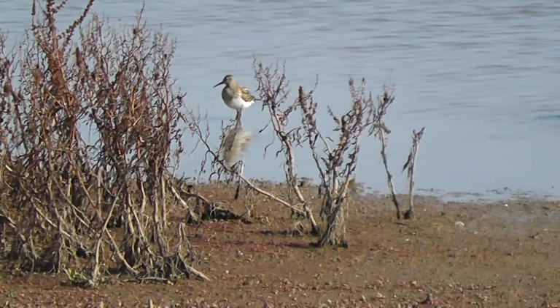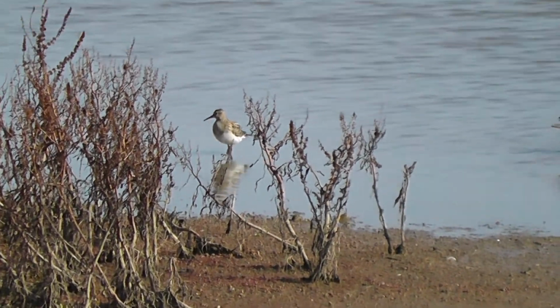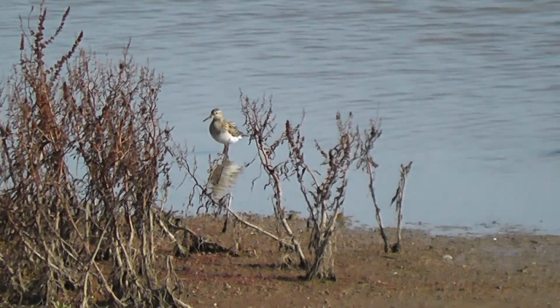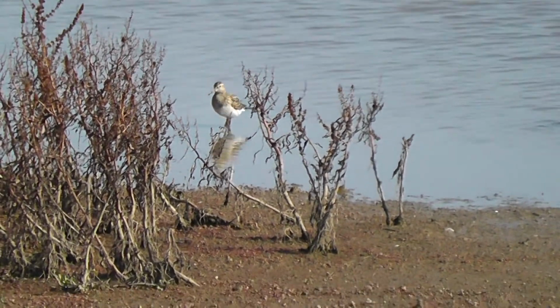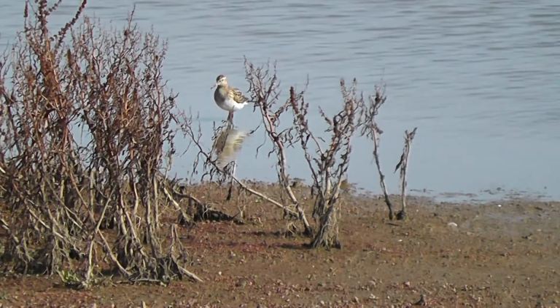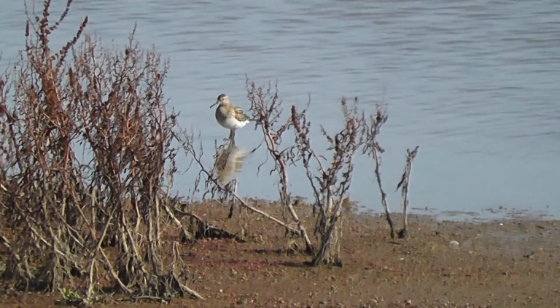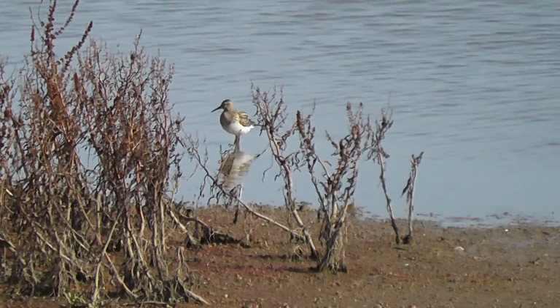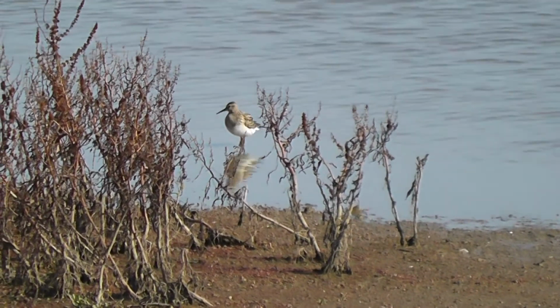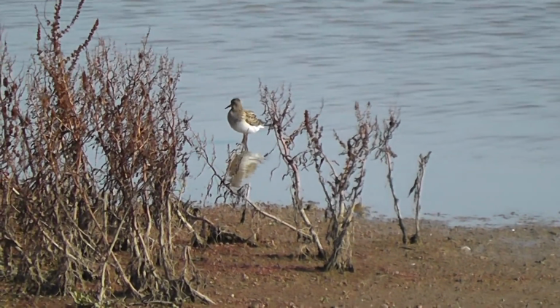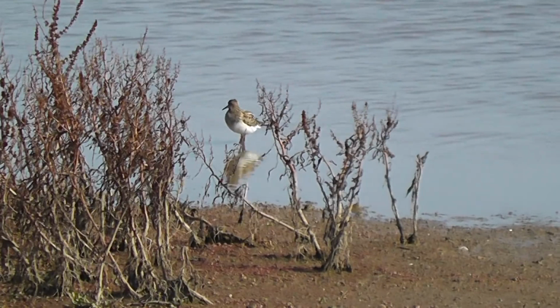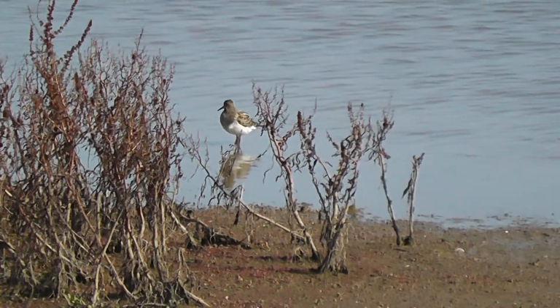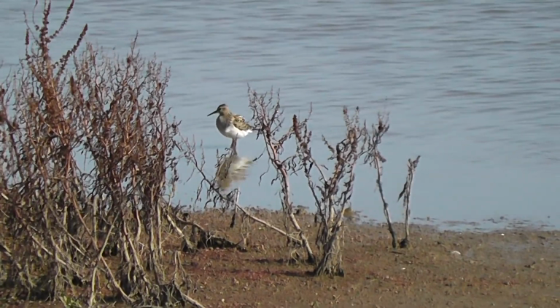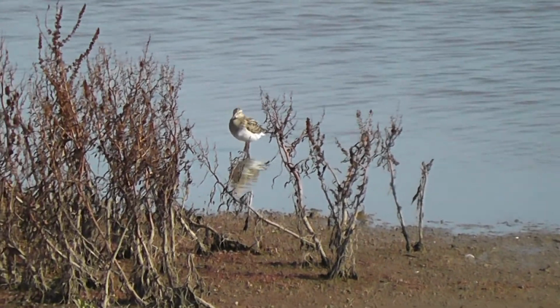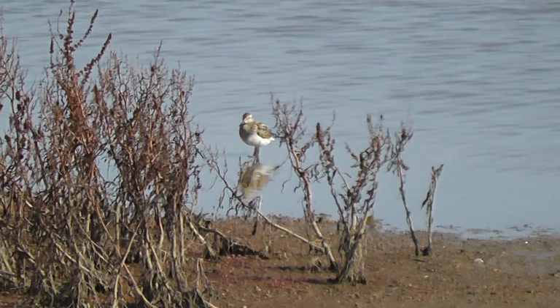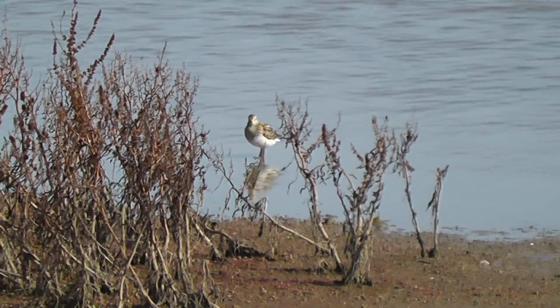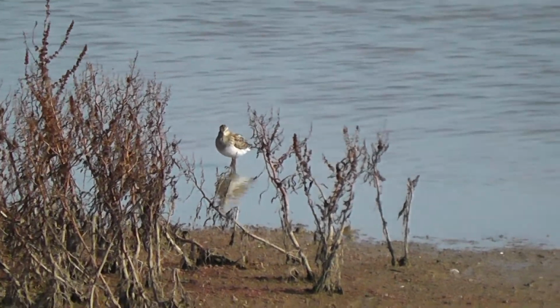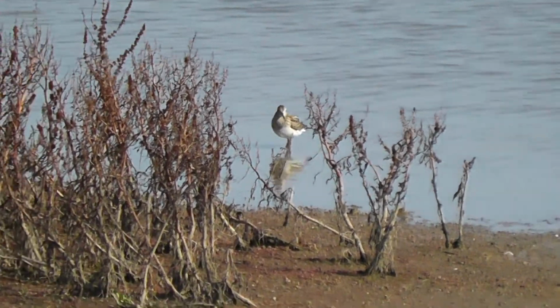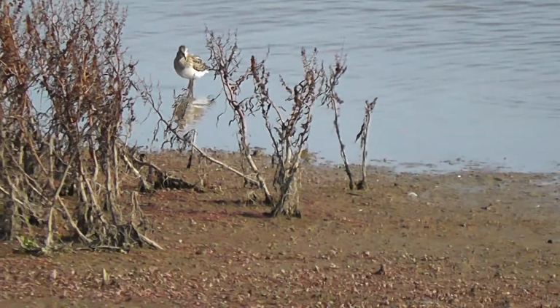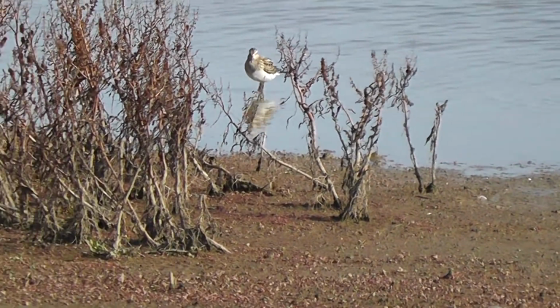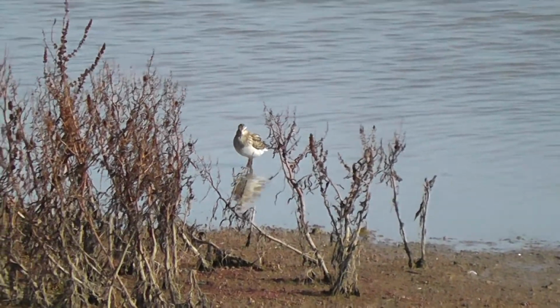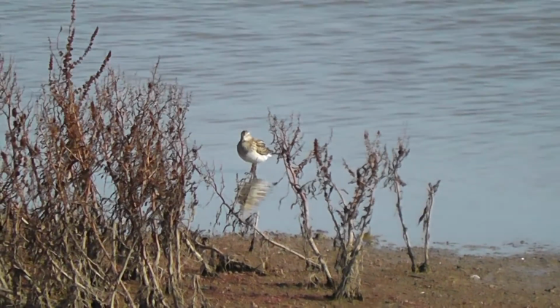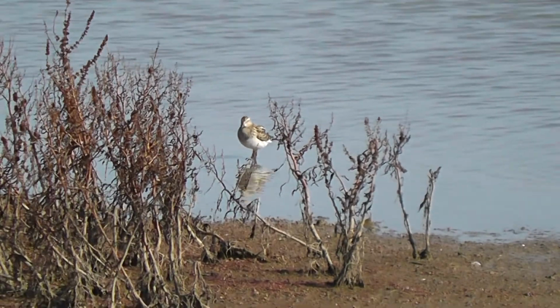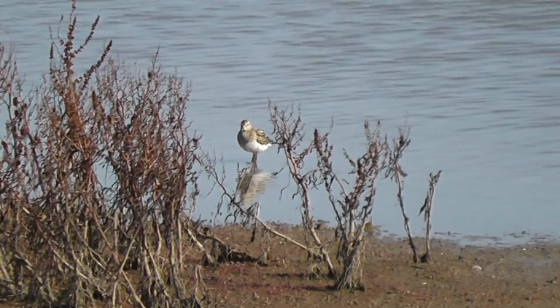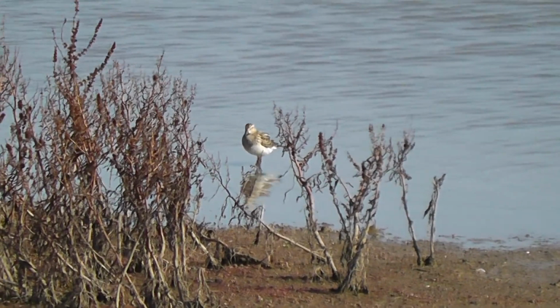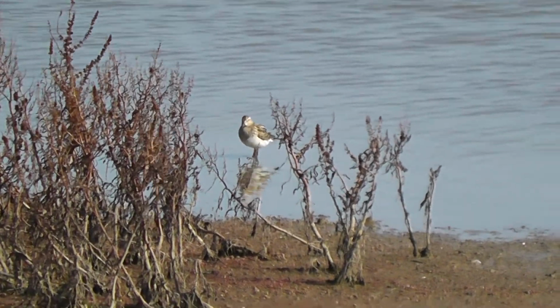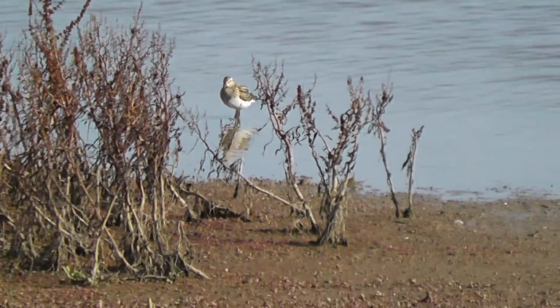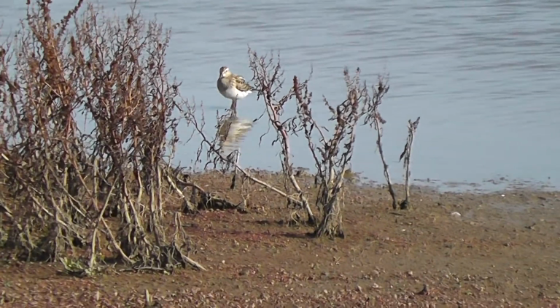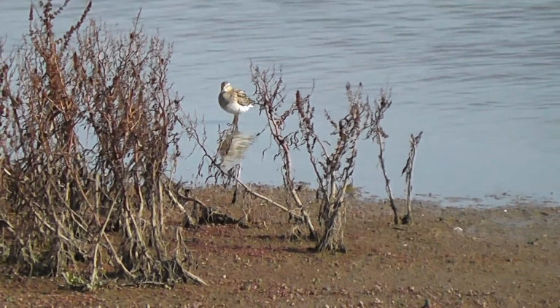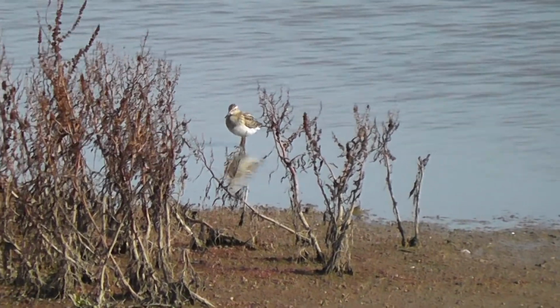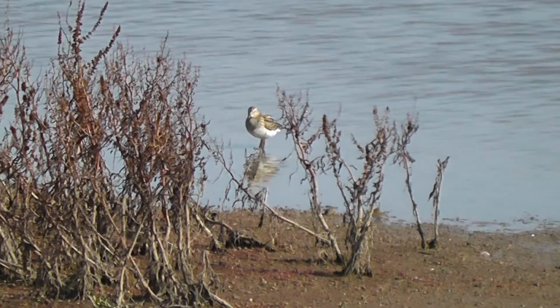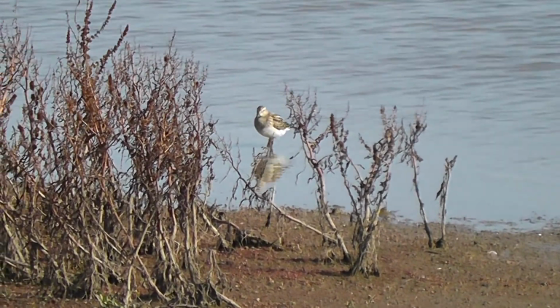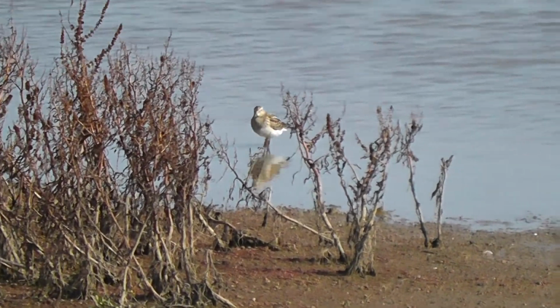So where would it have come from? Is it an American bird? Potentially, but more likely it's come from Siberia — they also breed in northeast Siberia. That dual colour on the bill is mud, presumably, at the base. They often have a paler base to the bill.